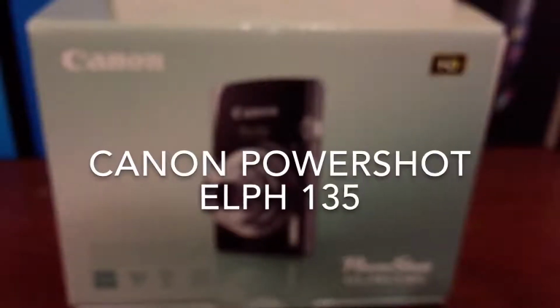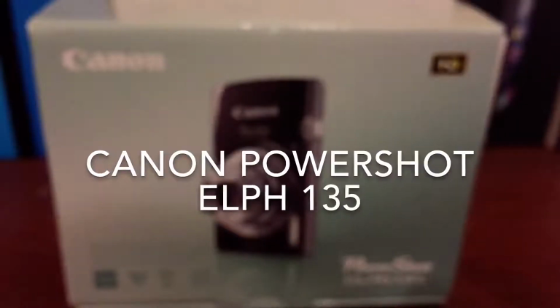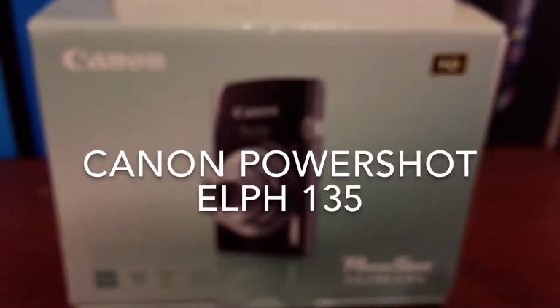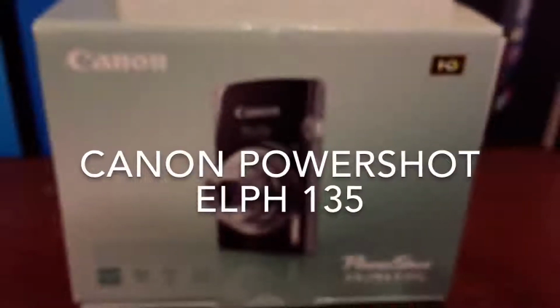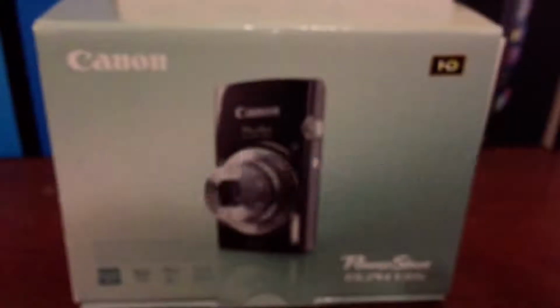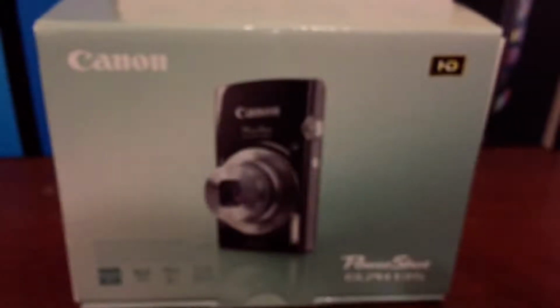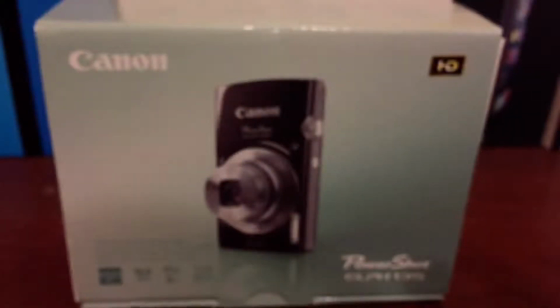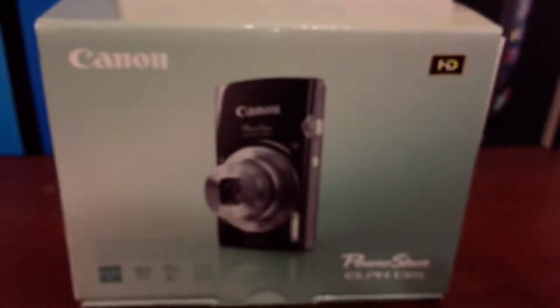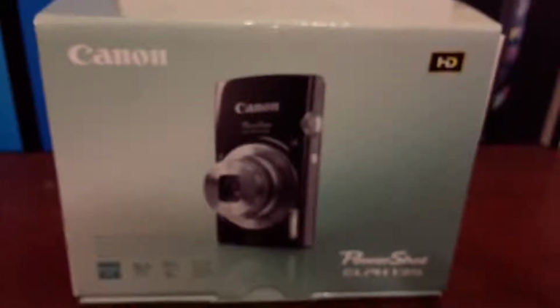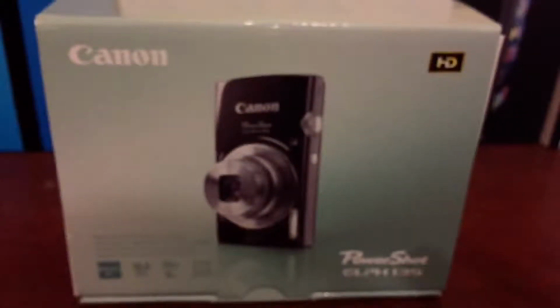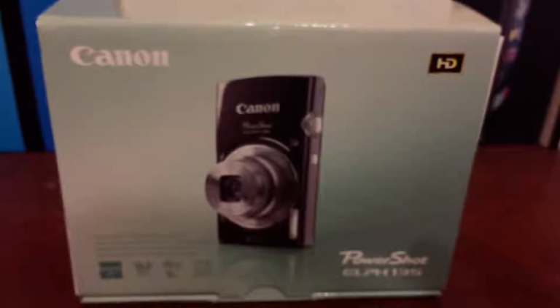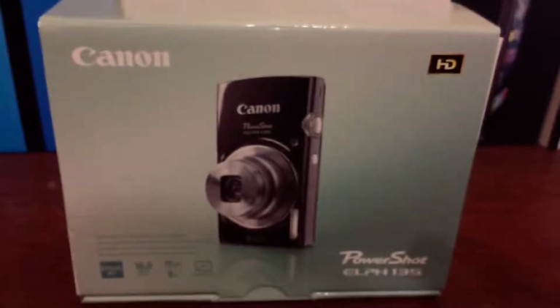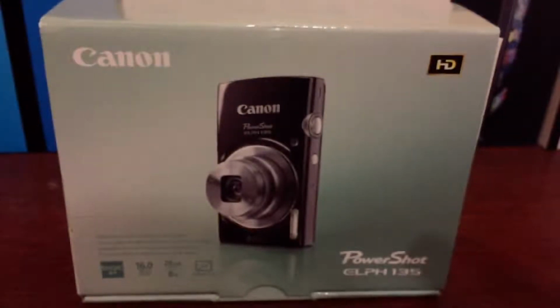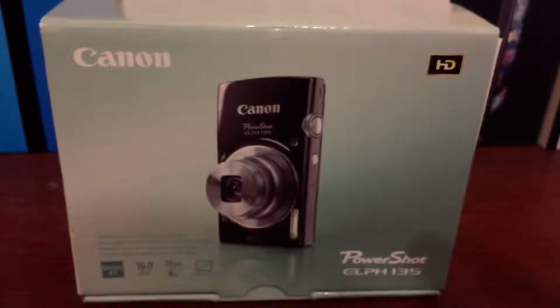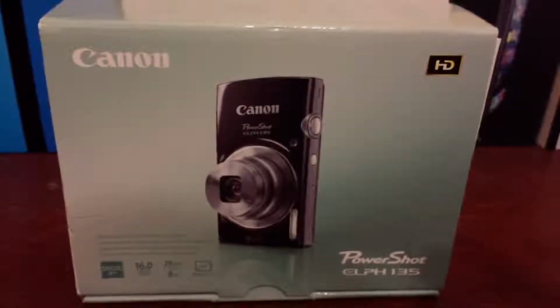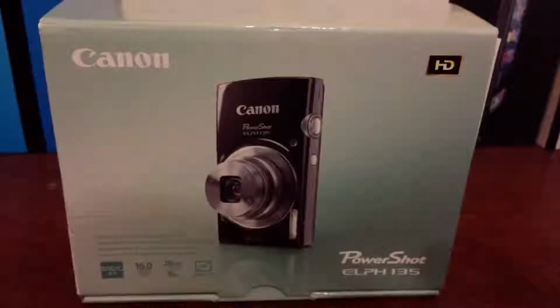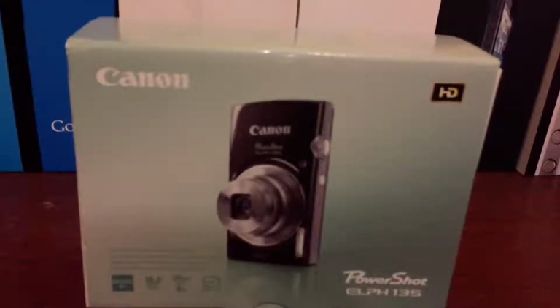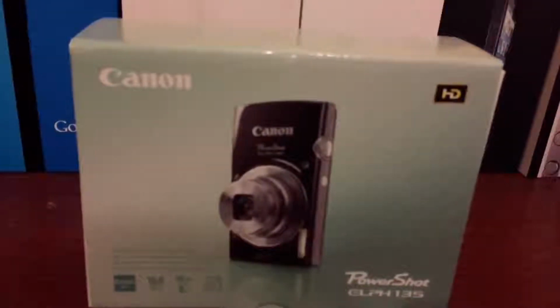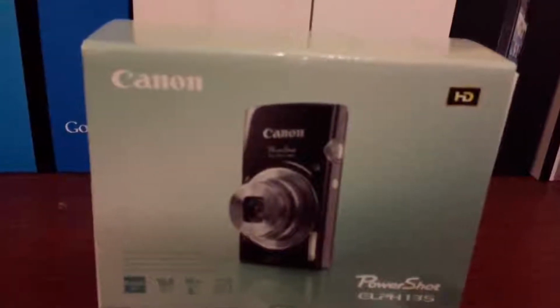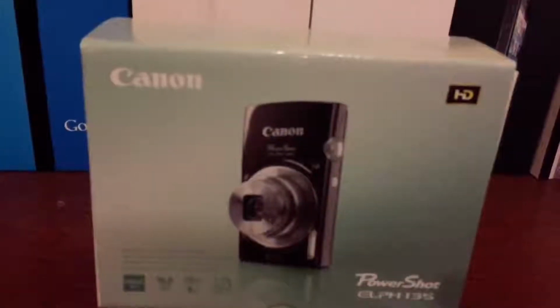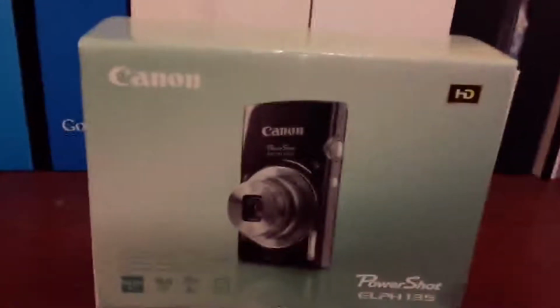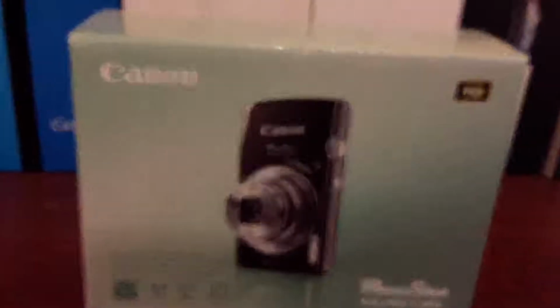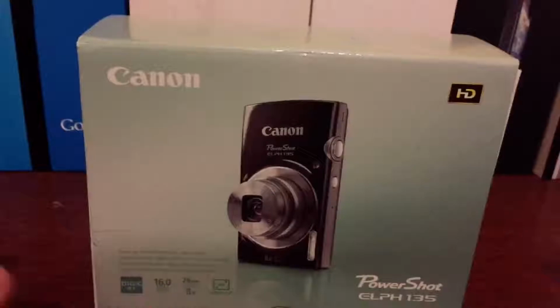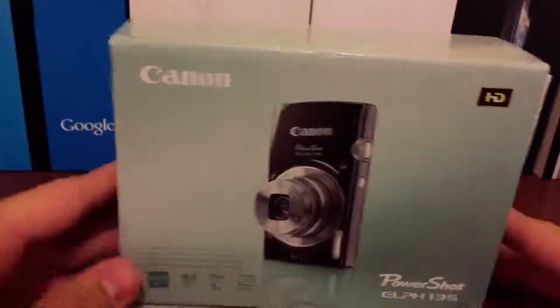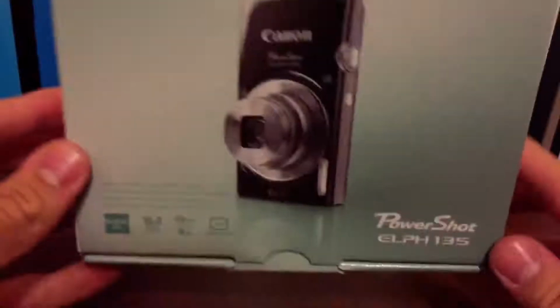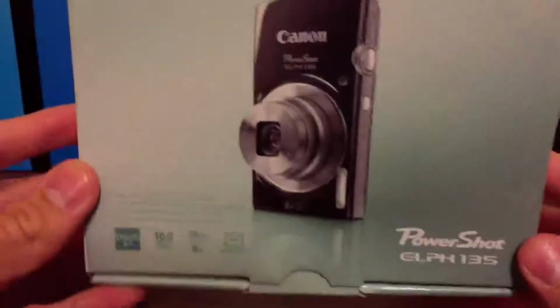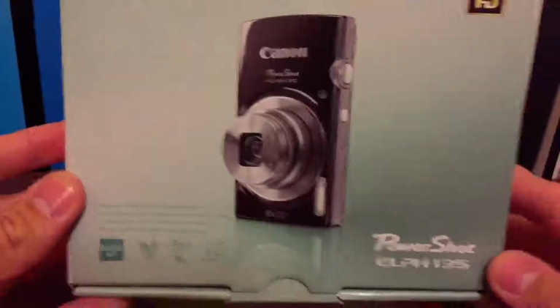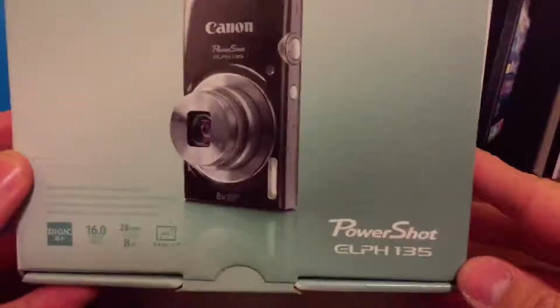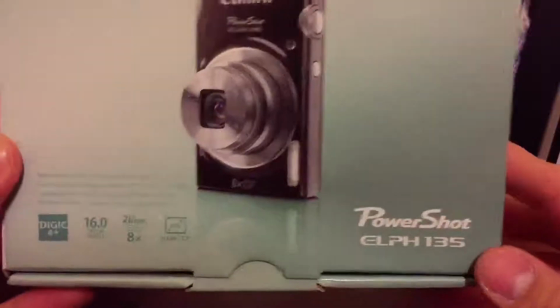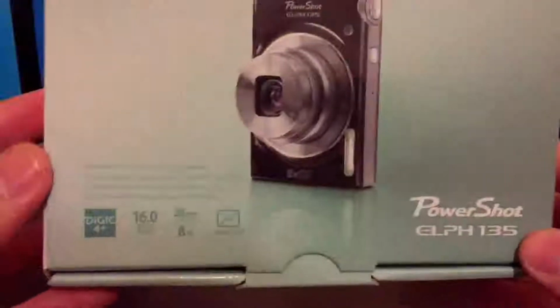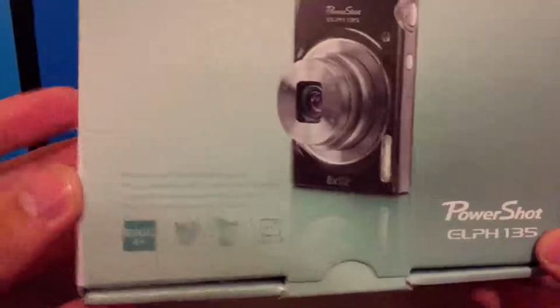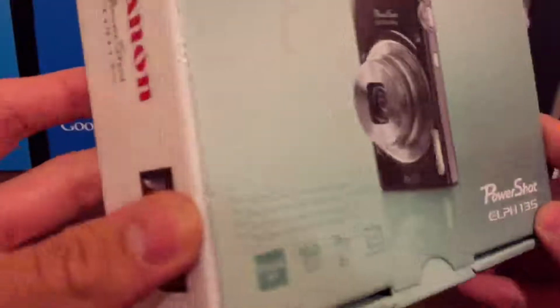Hey guys, today we're going to be doing a review on the Canon PowerShot ELPH 135. It's a simple point and shoot camera, and while we go around the box I'm going to go ahead and go over the specs of the camera.